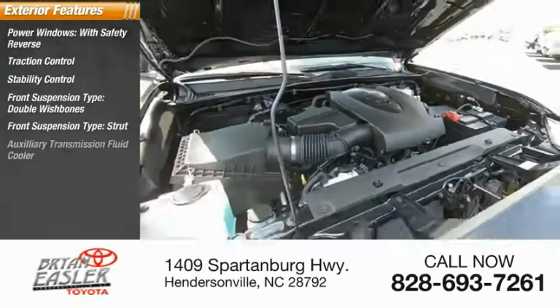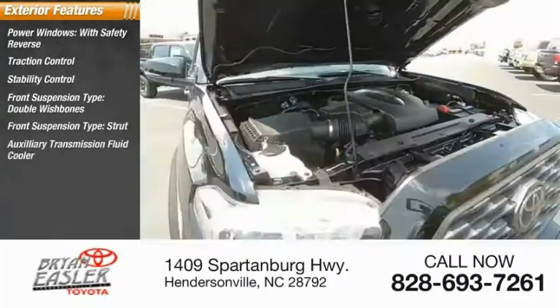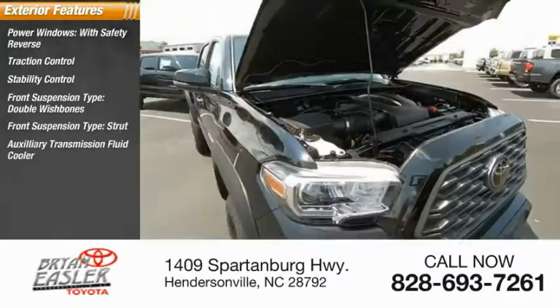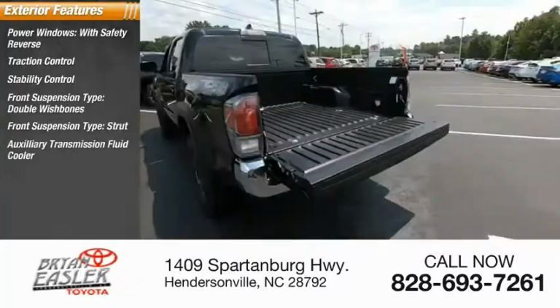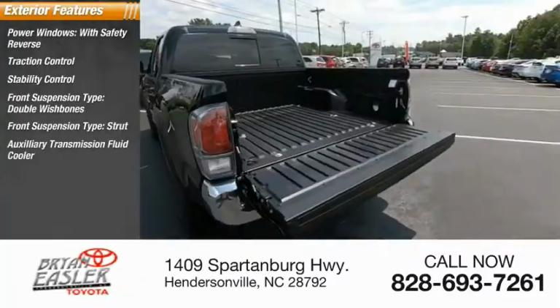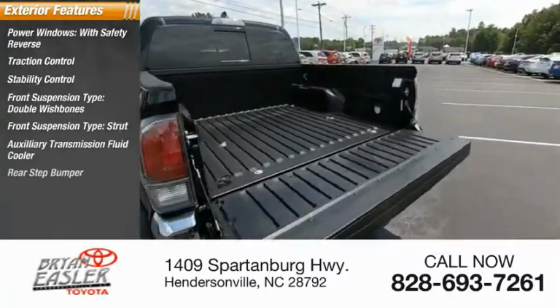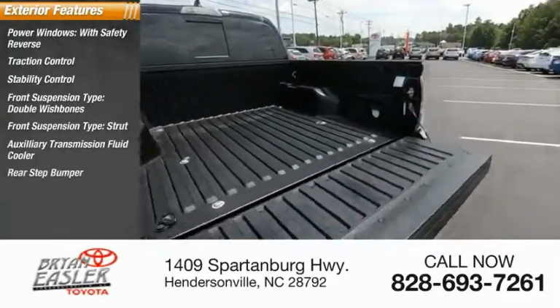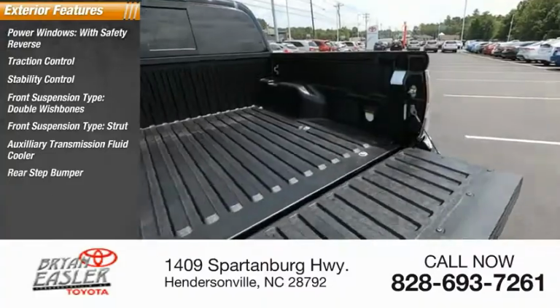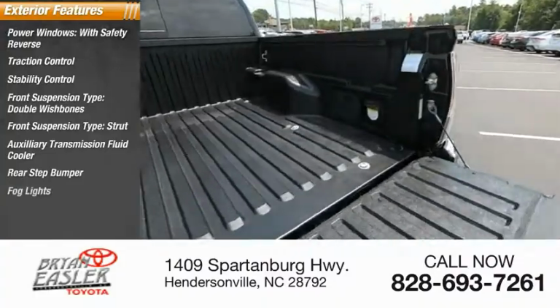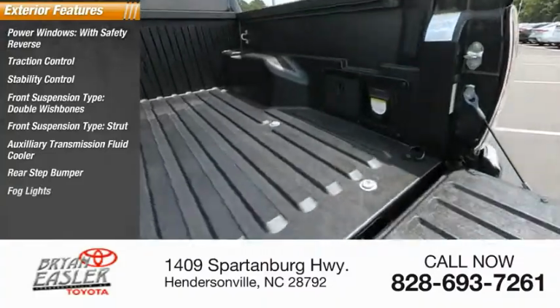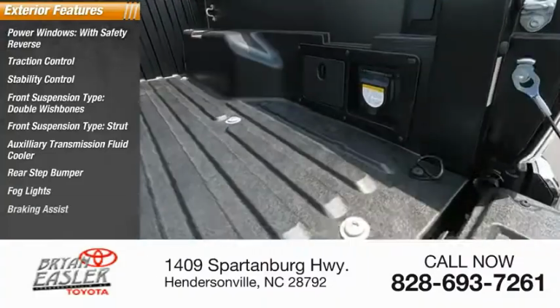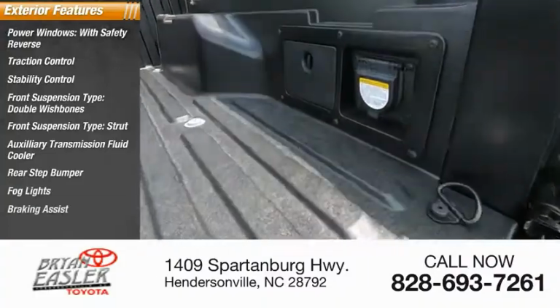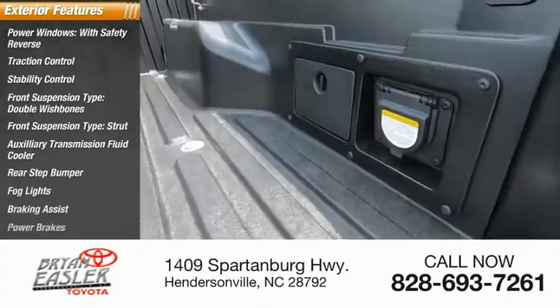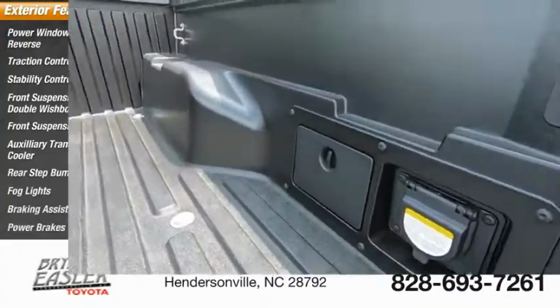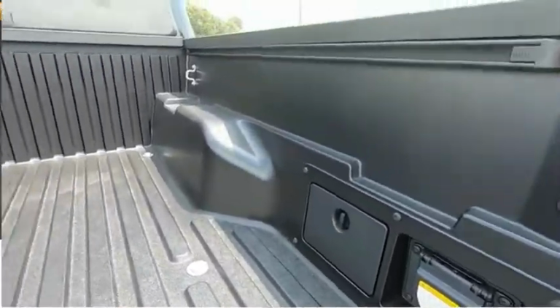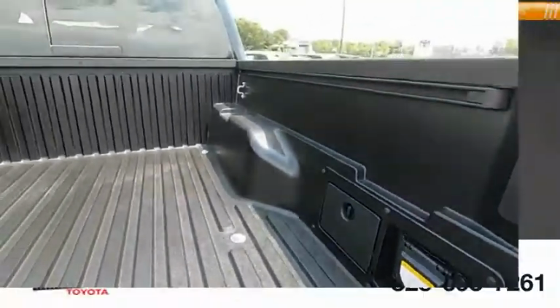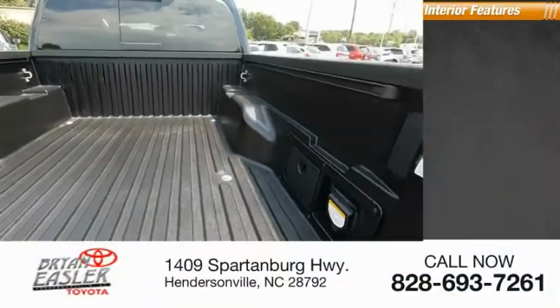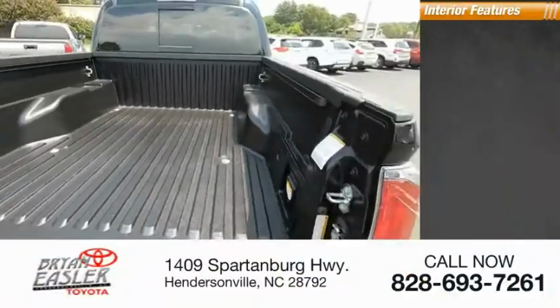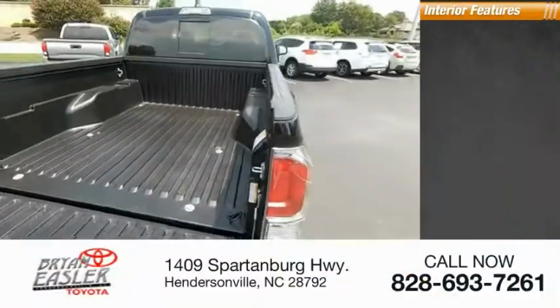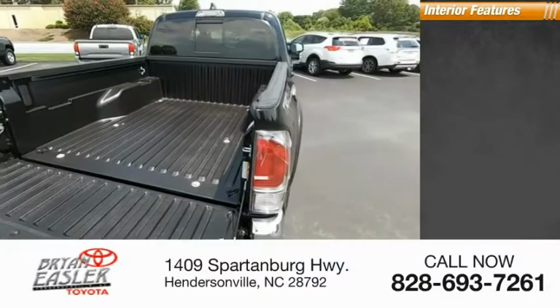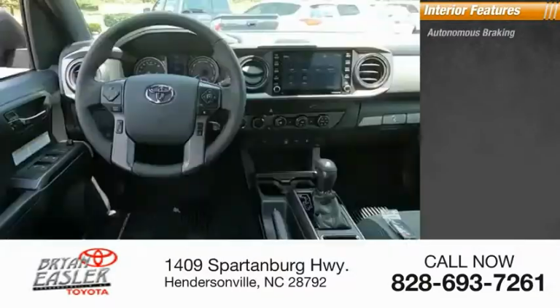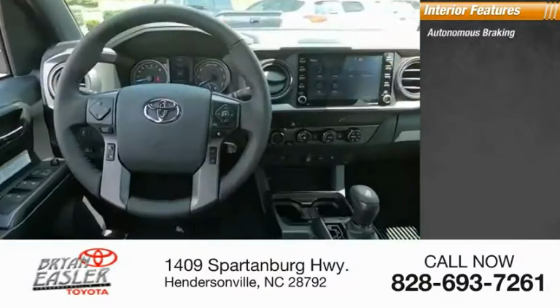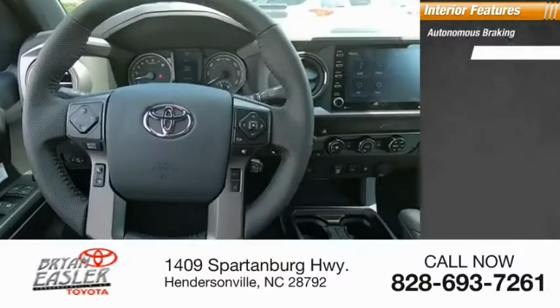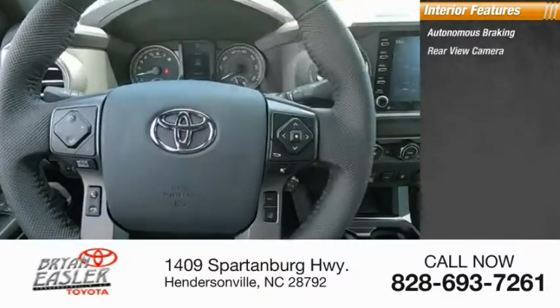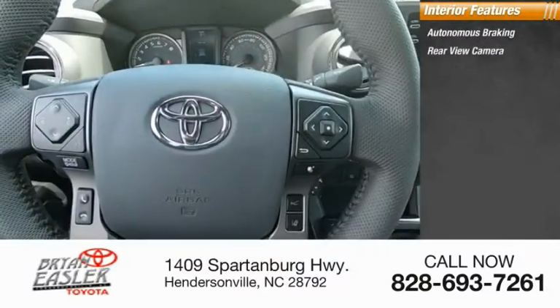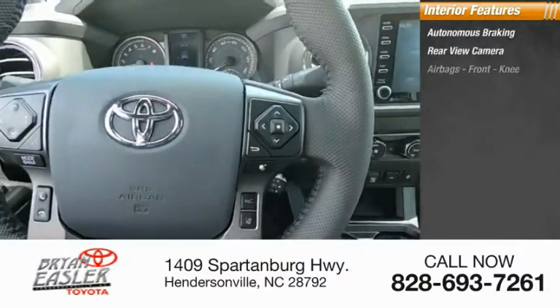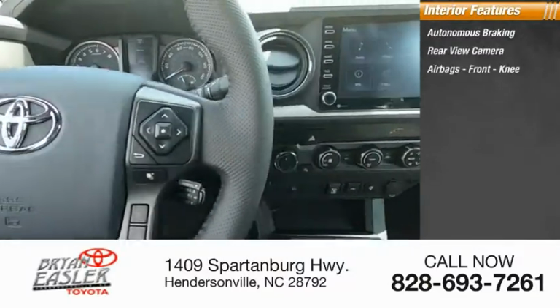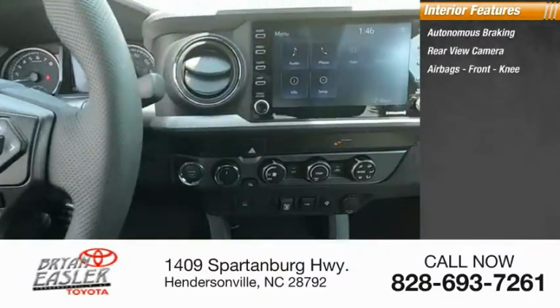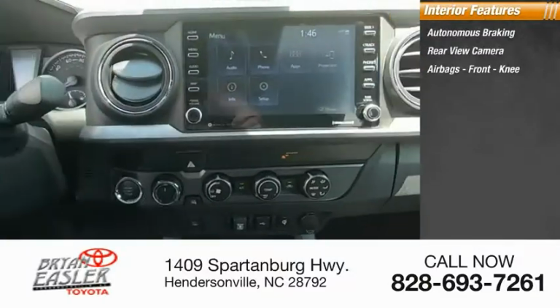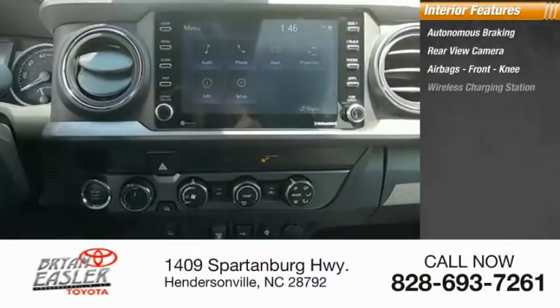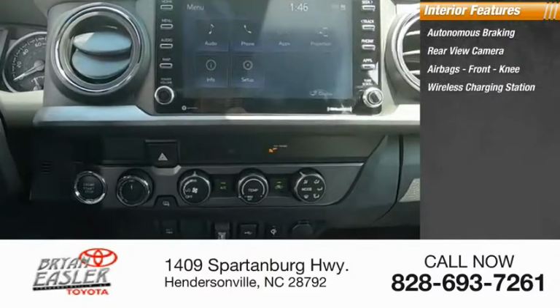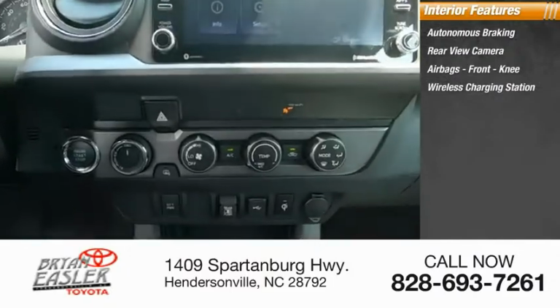Auxiliary transmission fluid cooler, rear step bumper, fog lights, braking assist, power brakes. Inside you'll find autonomous braking, rear view camera, airbags, and front knee airbag, and wireless charging station.